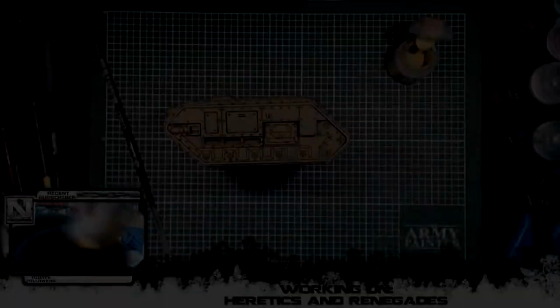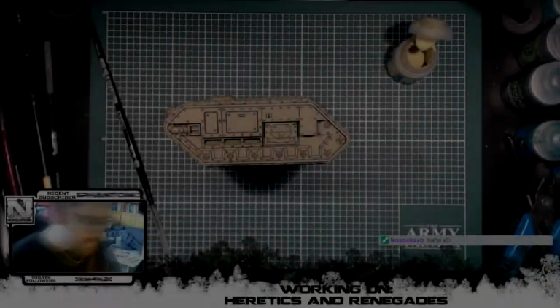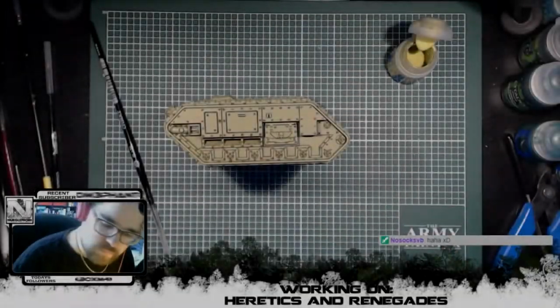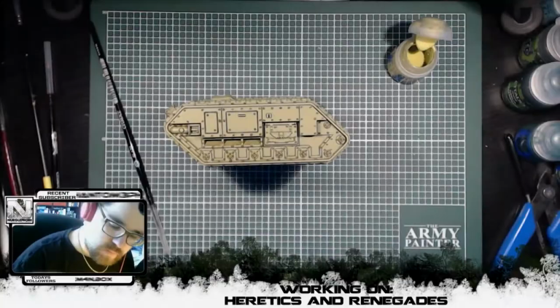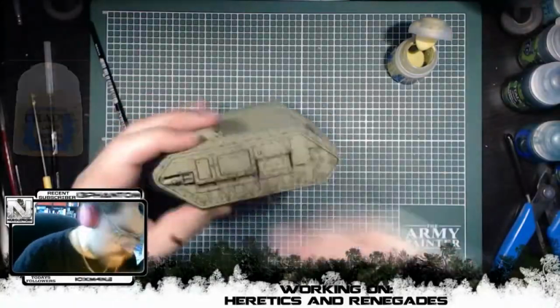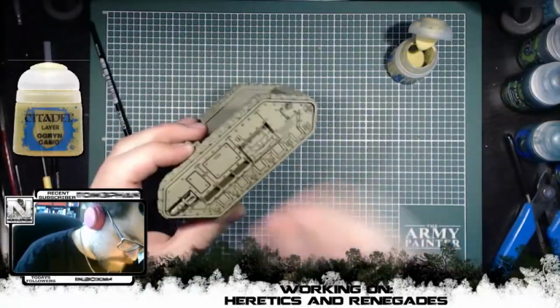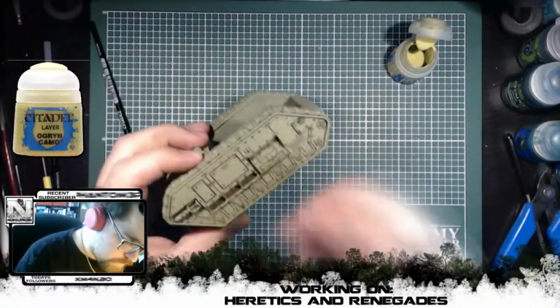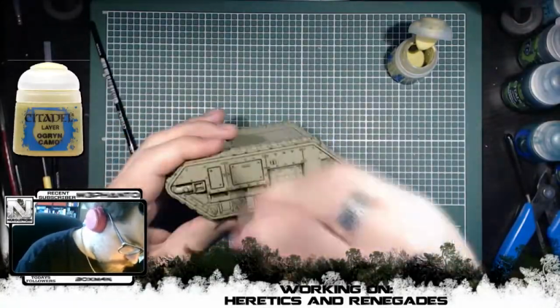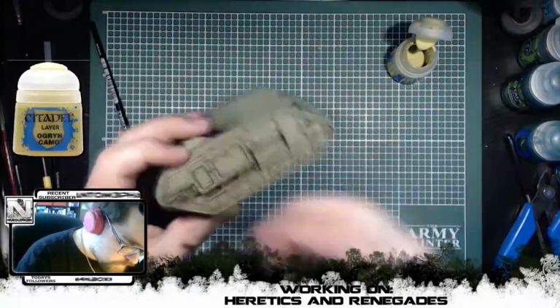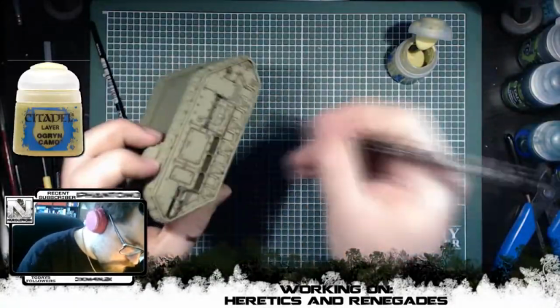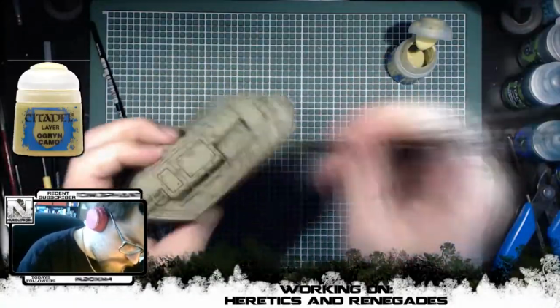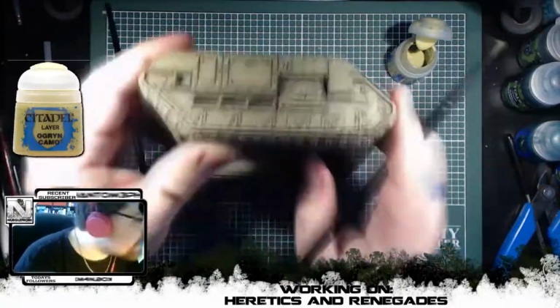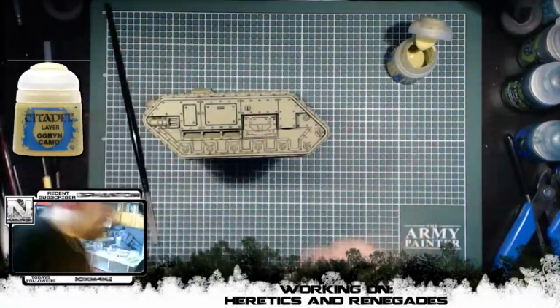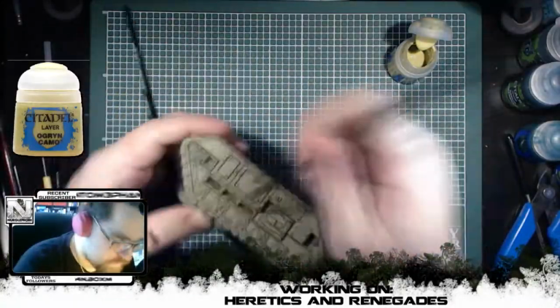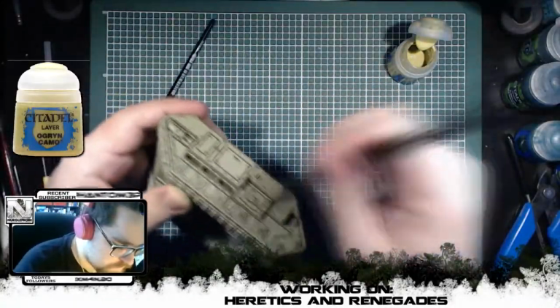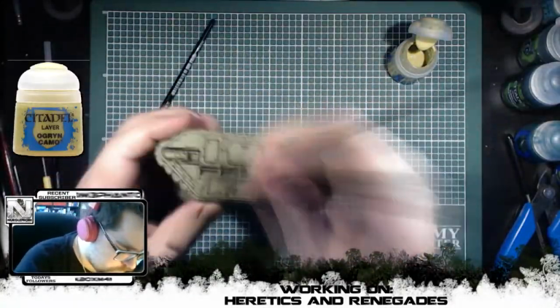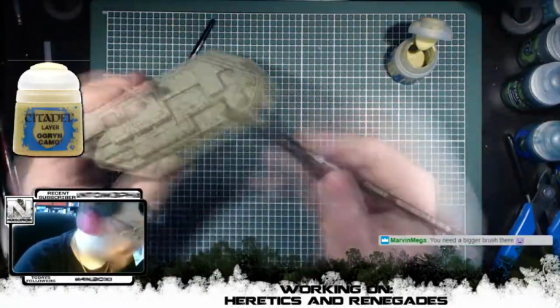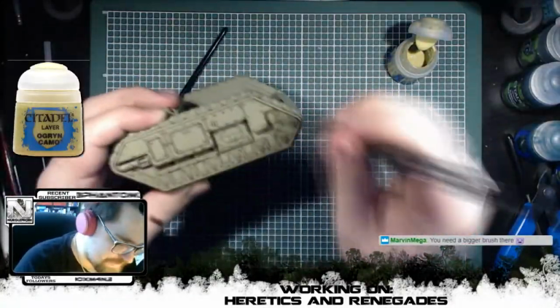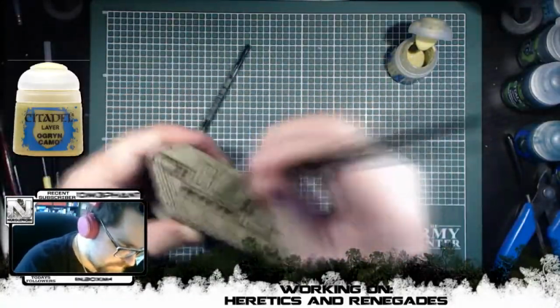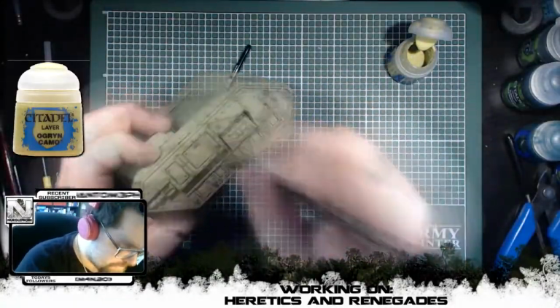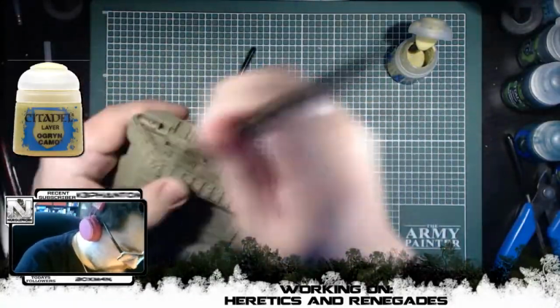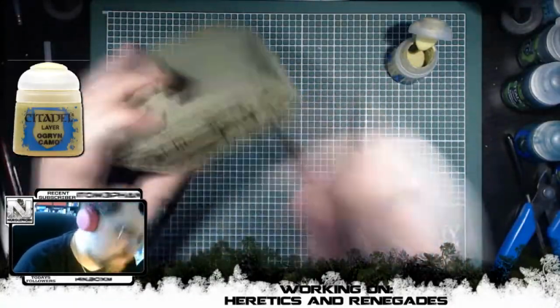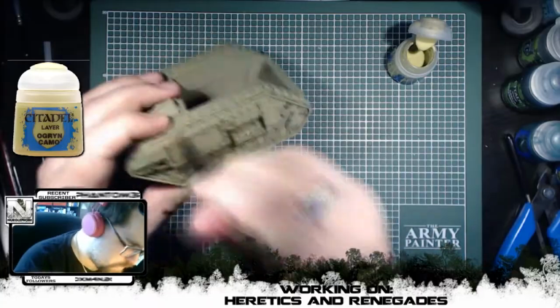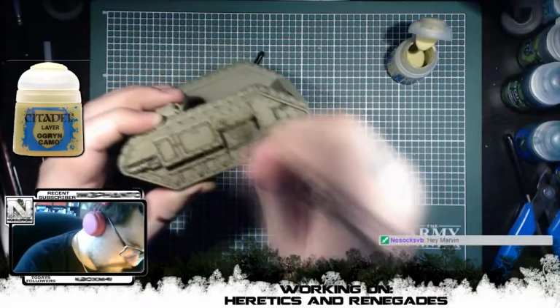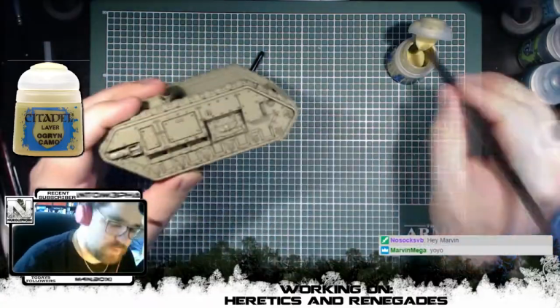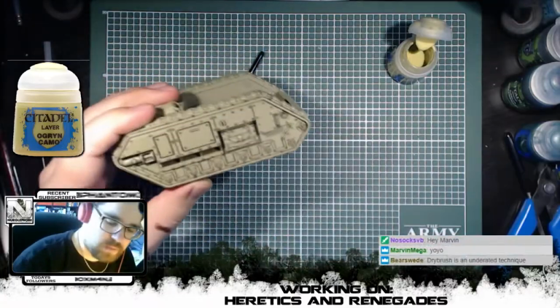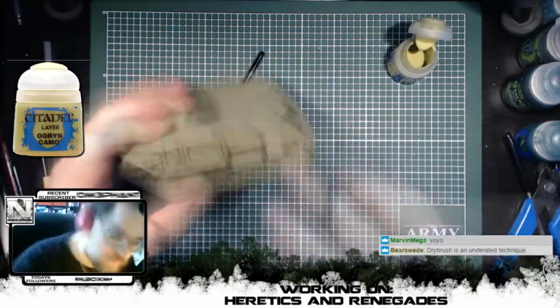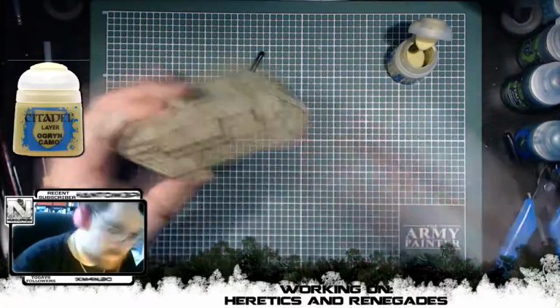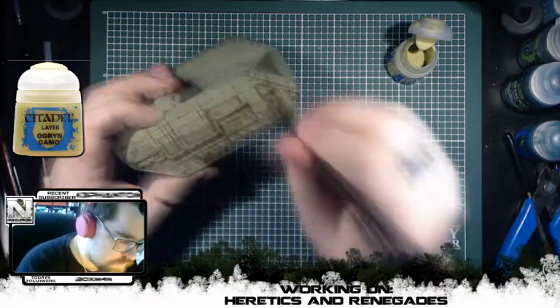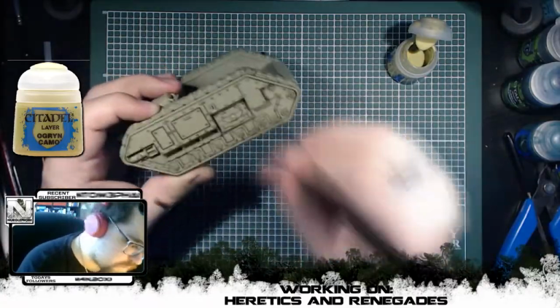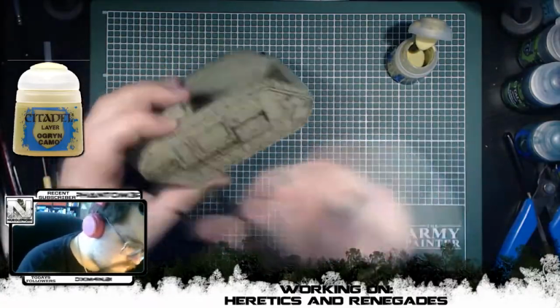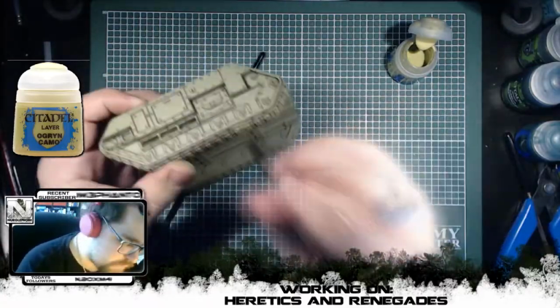After this was done, I did a light dry brush of Ogryn Camo to bring out some of the details again and also make the bolts pop out so they weren't covered all in wash and just darkened down.